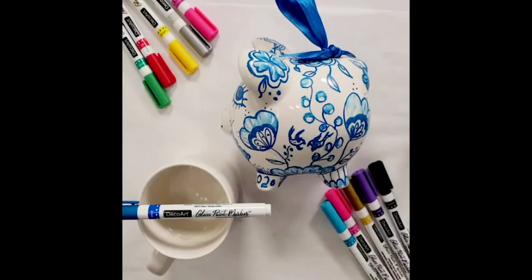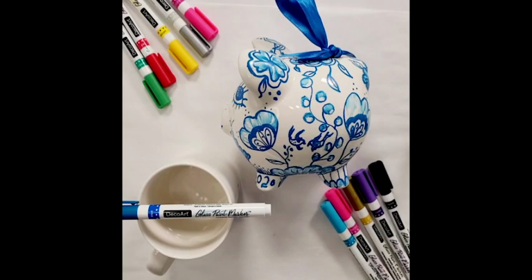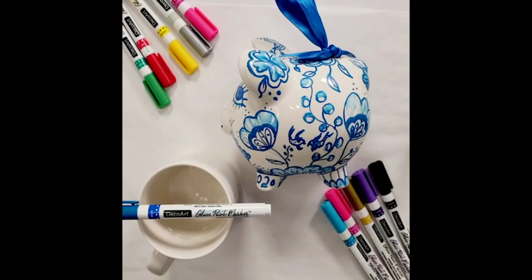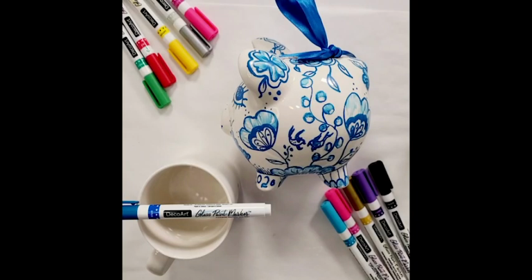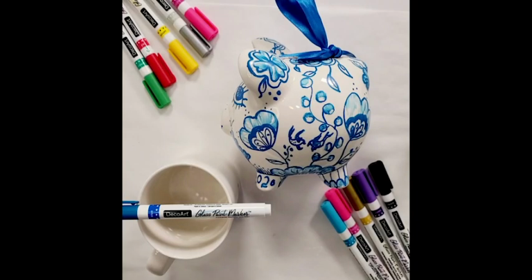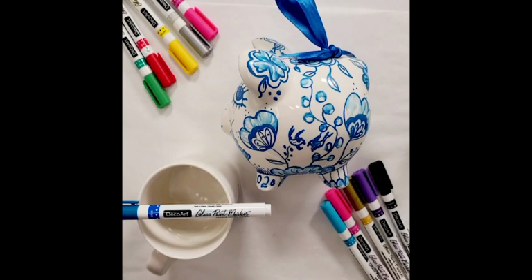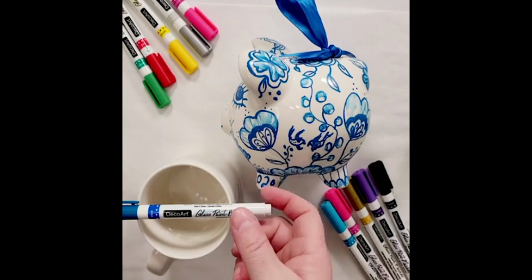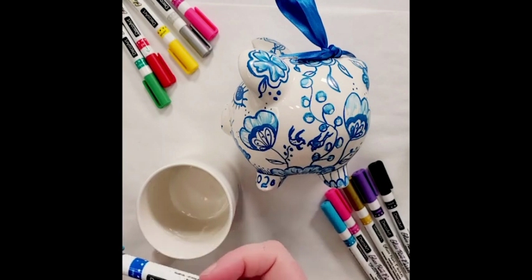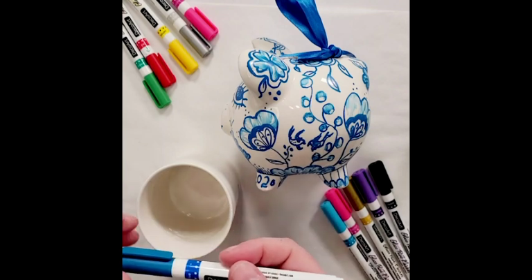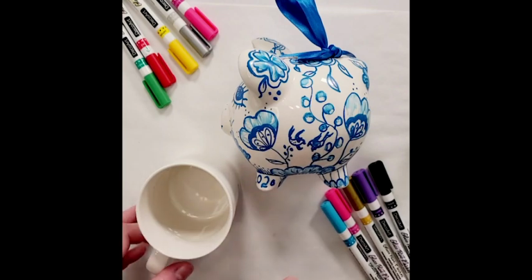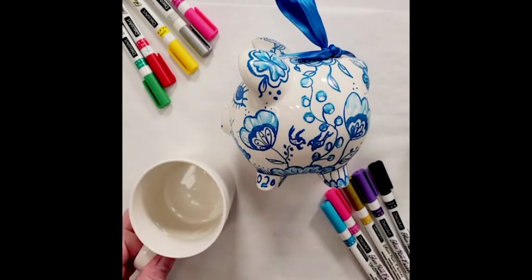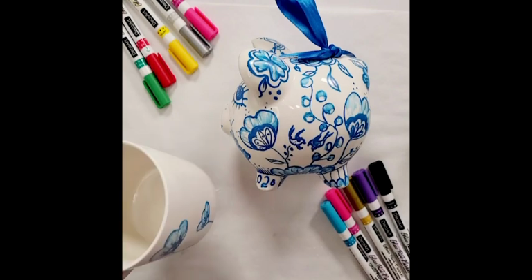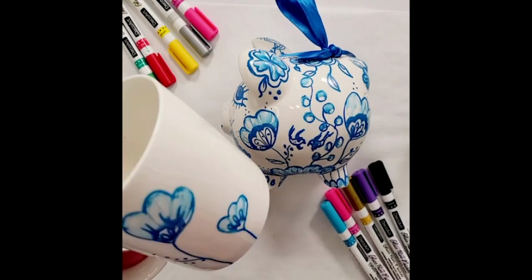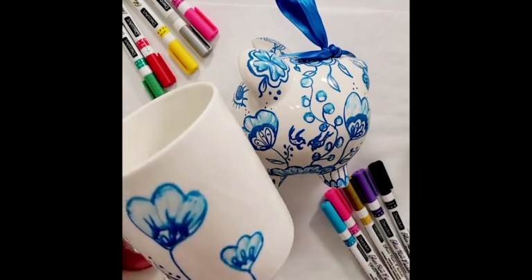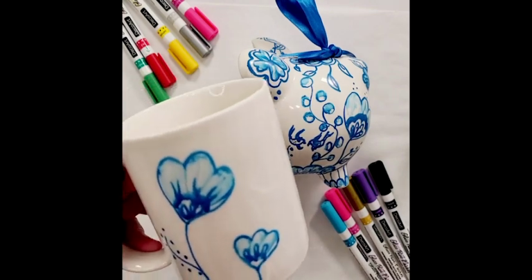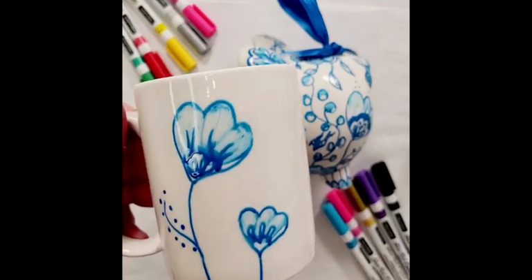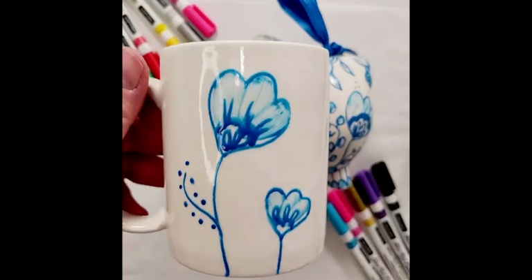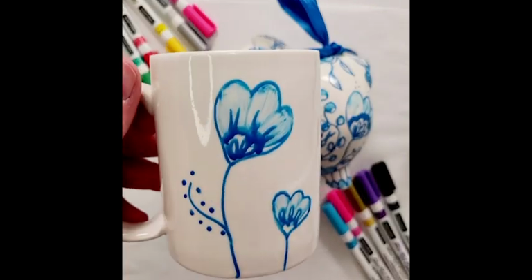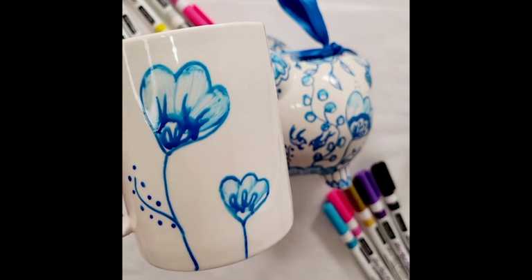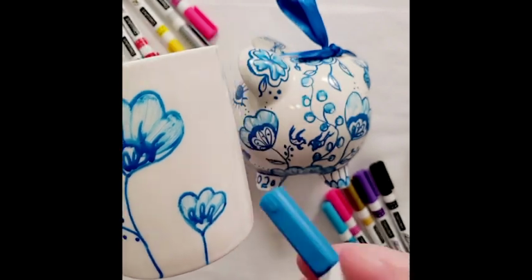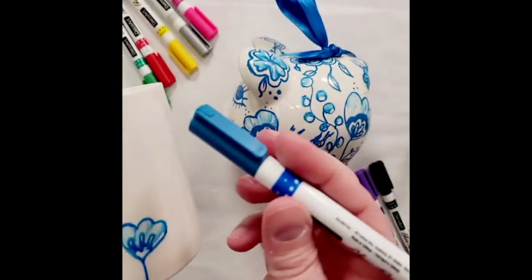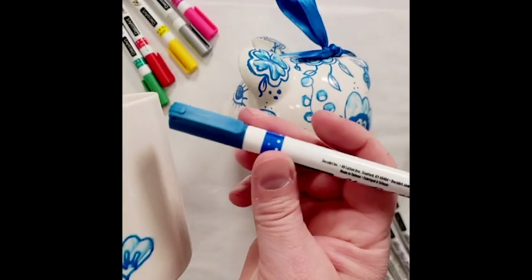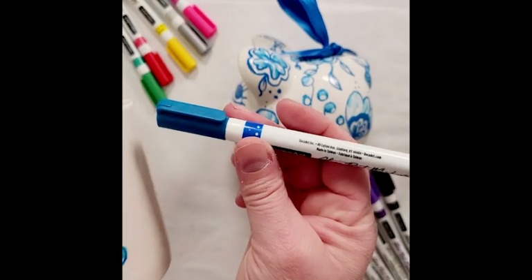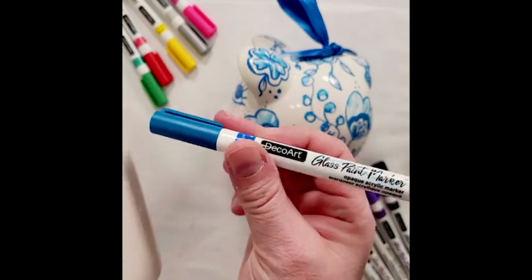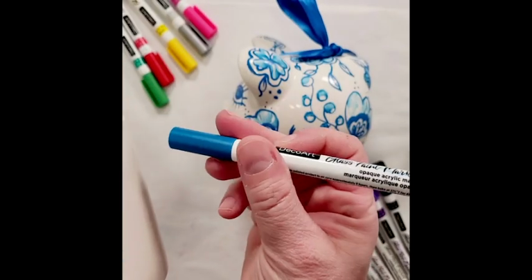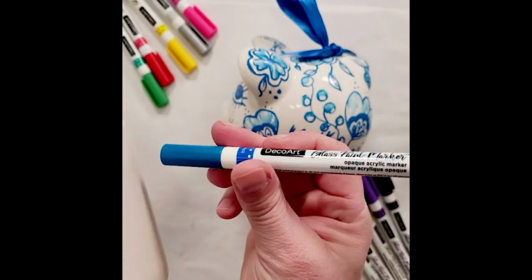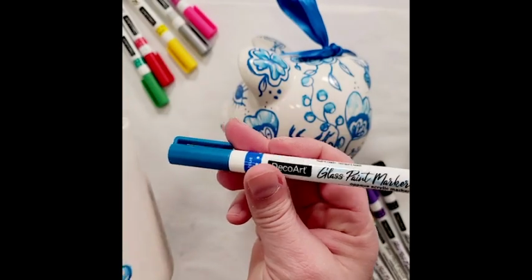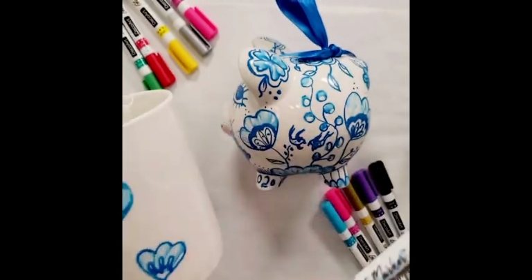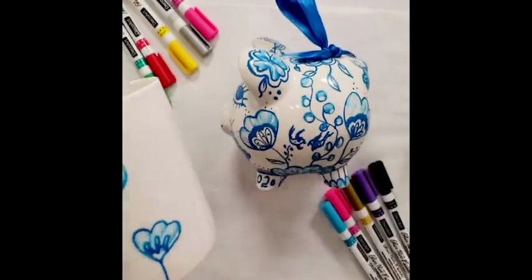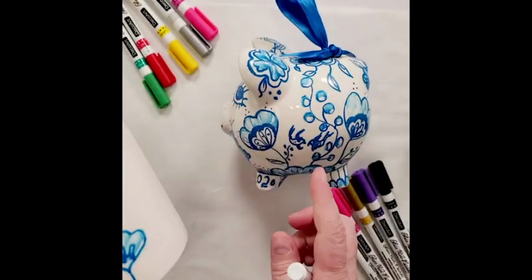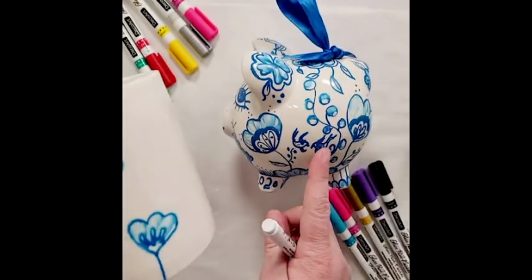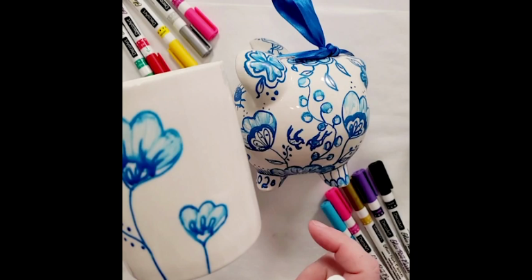Hi everybody! The Craft Minute with Crimson Evolve. Today I'm going to be showing you a faux Delftware inspired look with our glass paint markers. I'm using the blue and it's really easy to achieve.